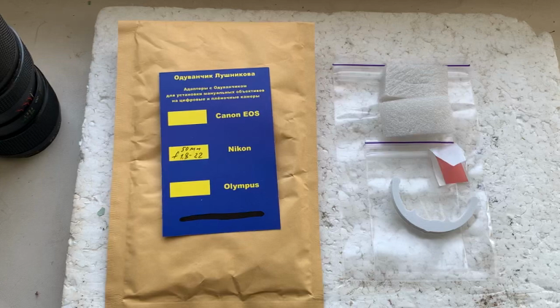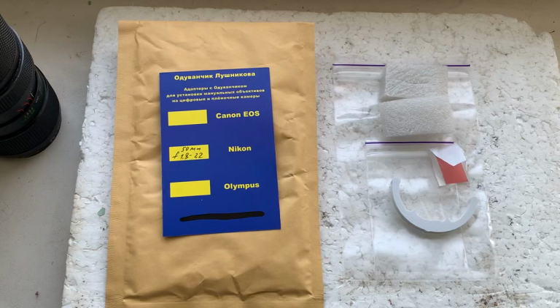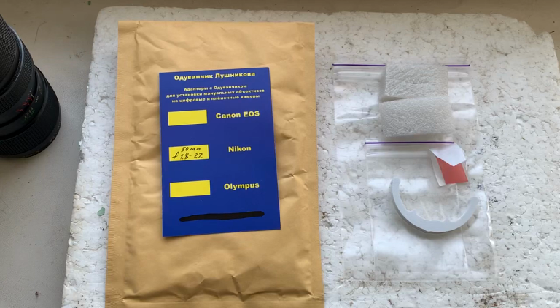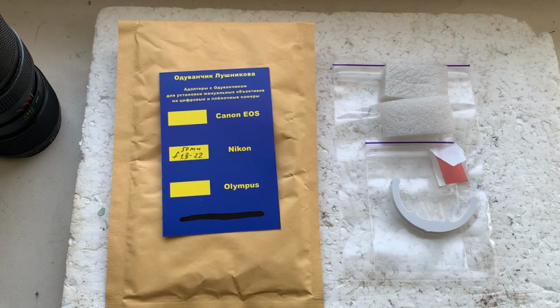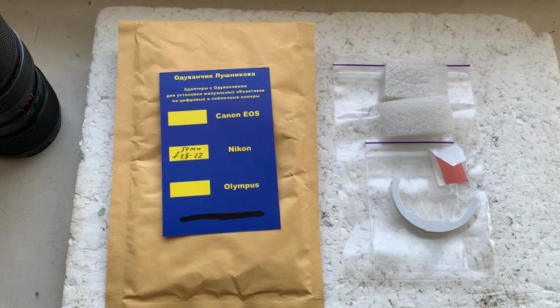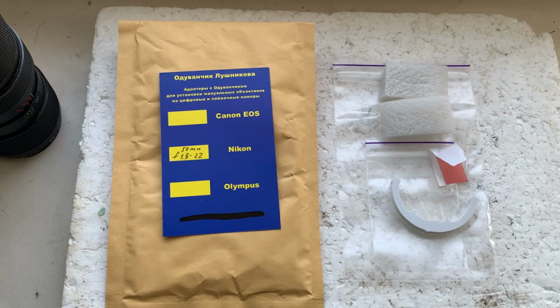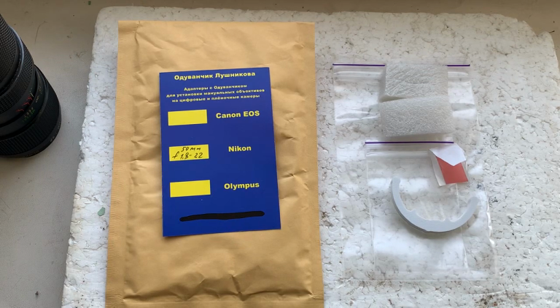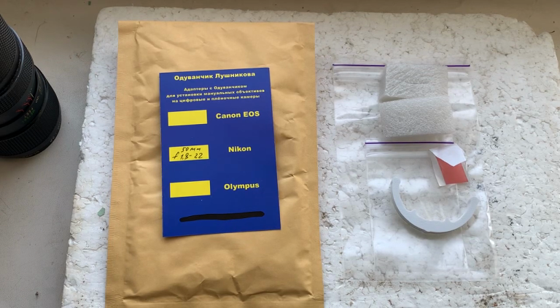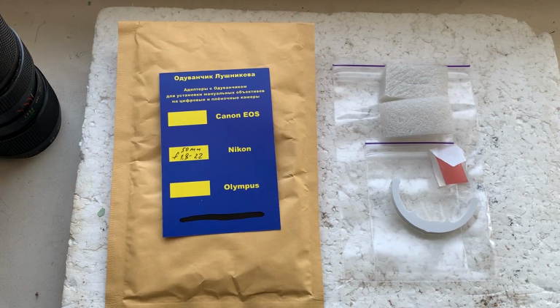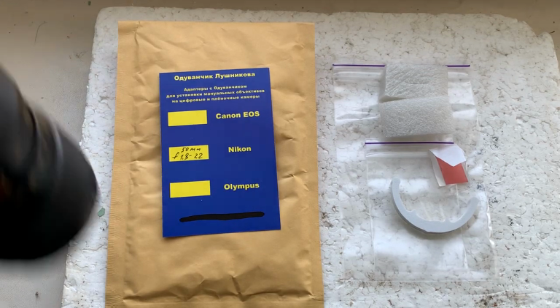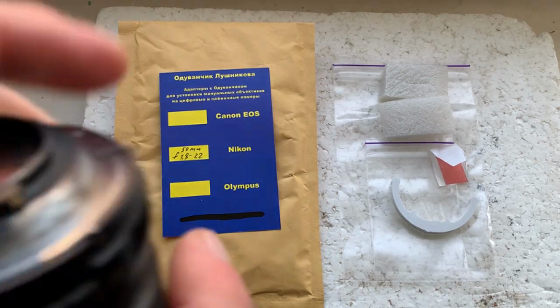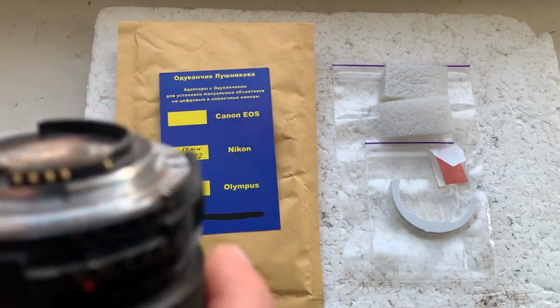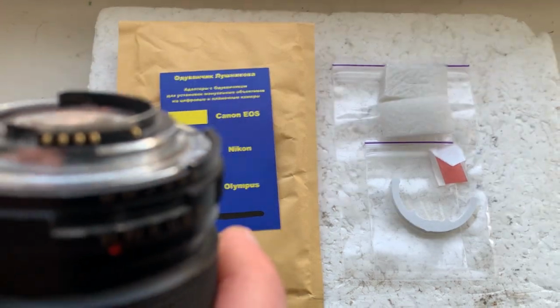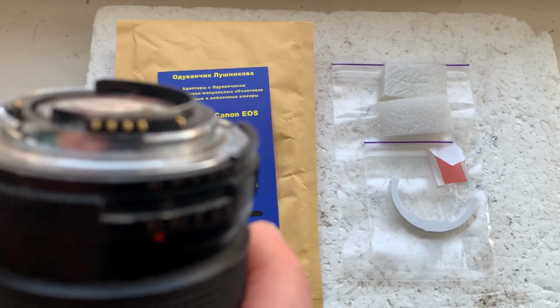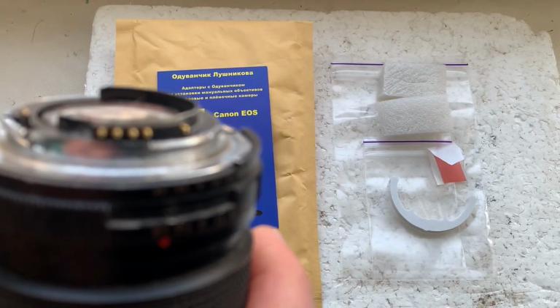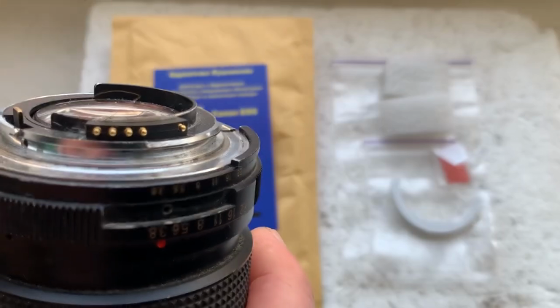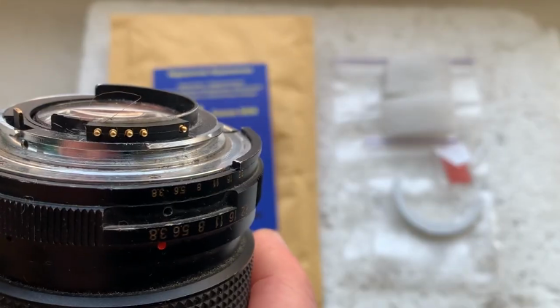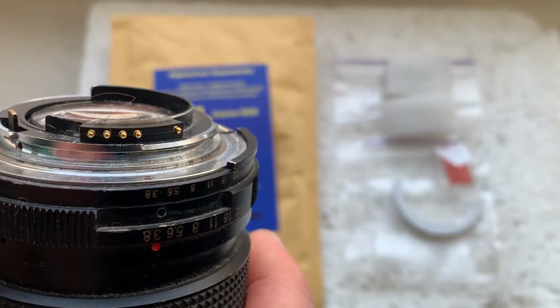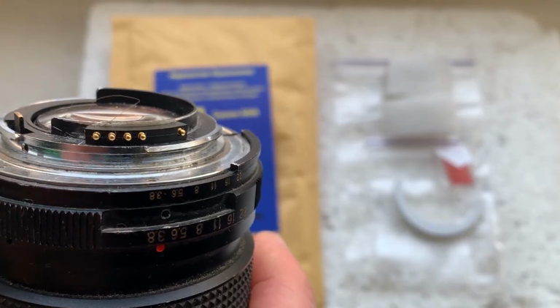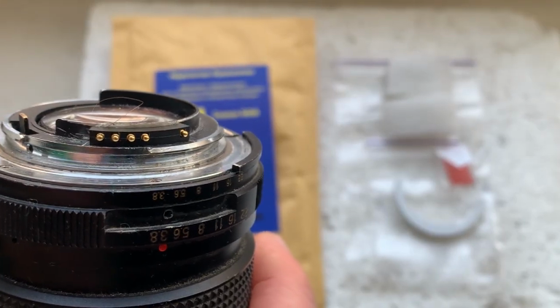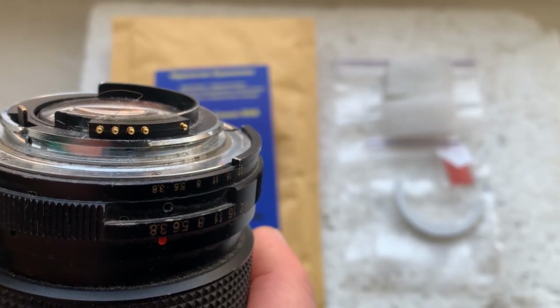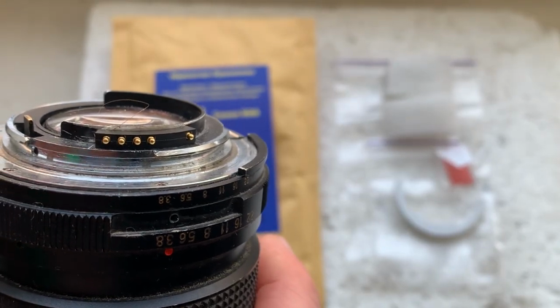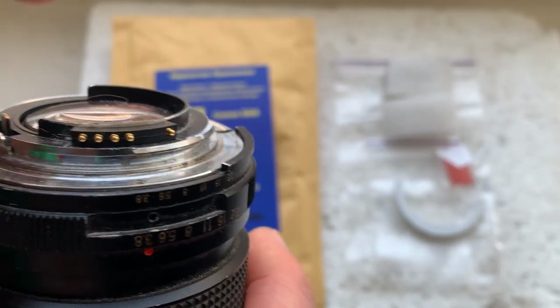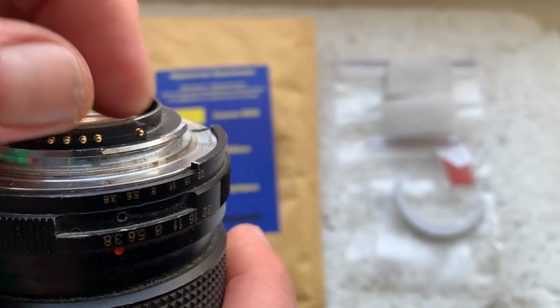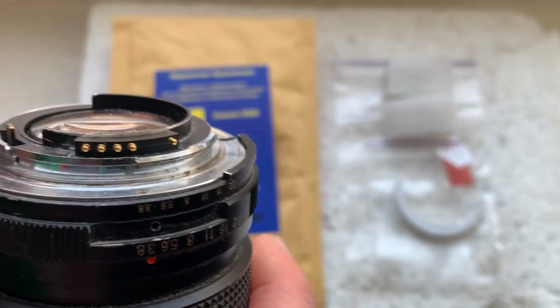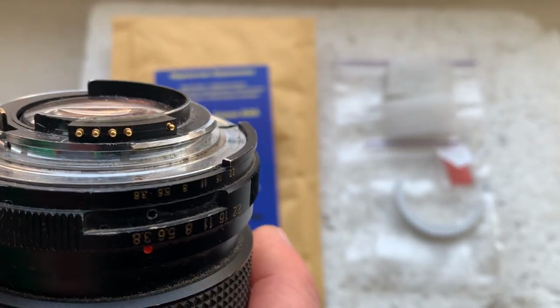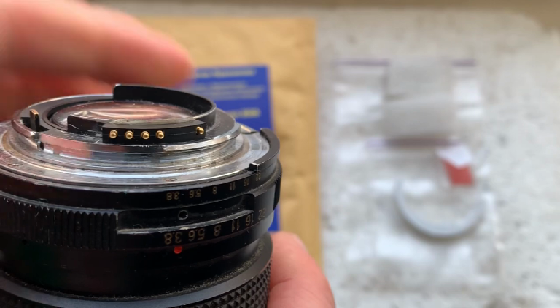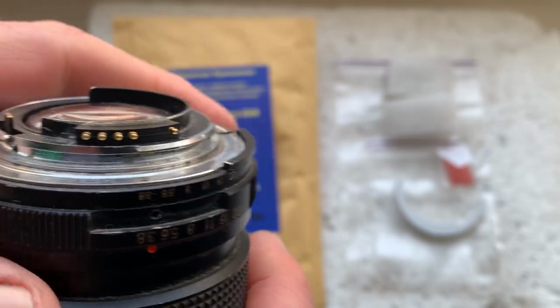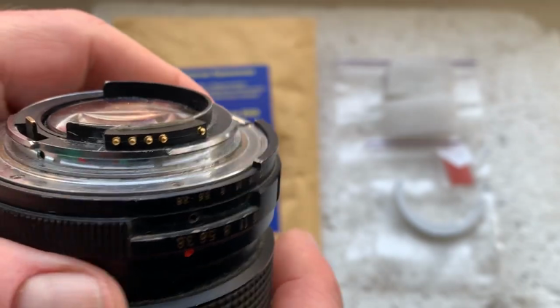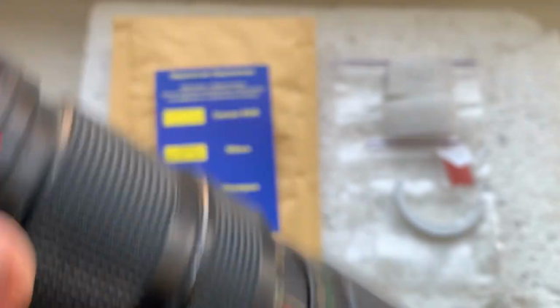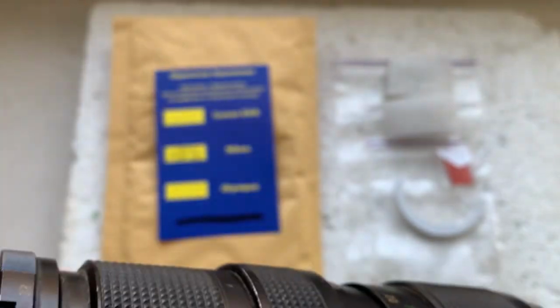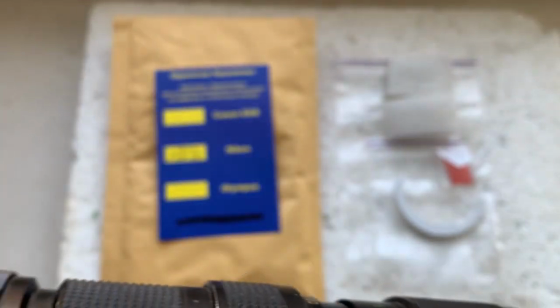Hello Stefan, this video is about your dandelion chip. This is your chip installed with half double-sided gazir tape on my testing lens. Now I'll check the chip in my camera.